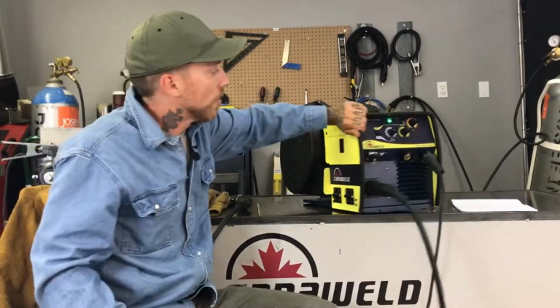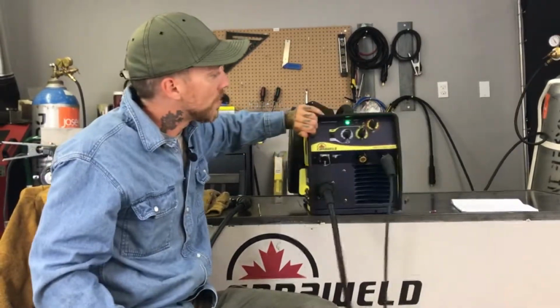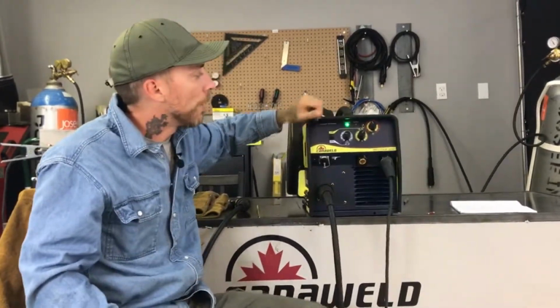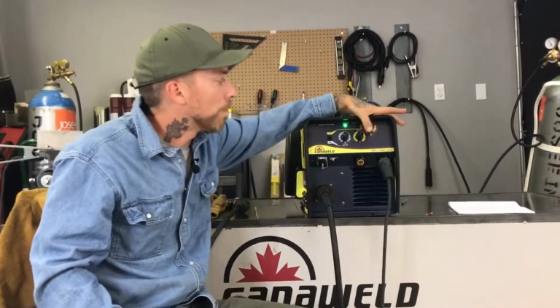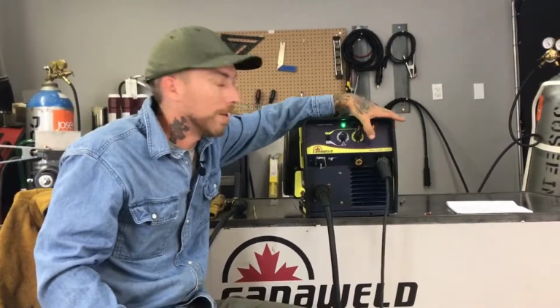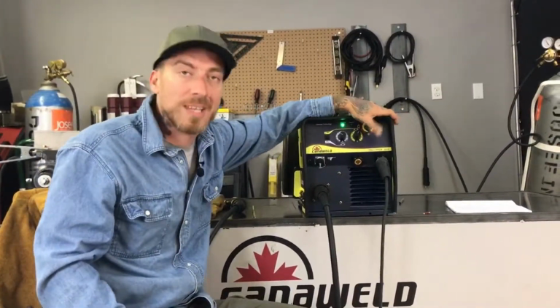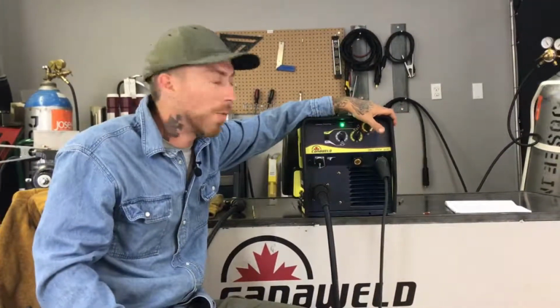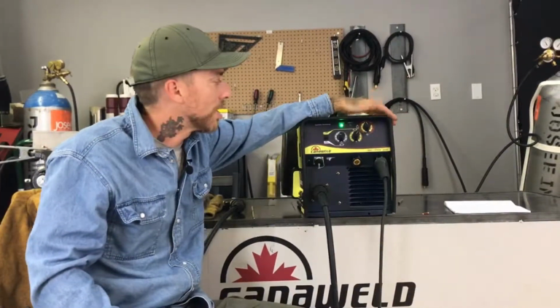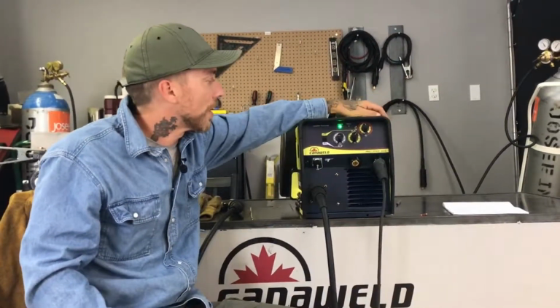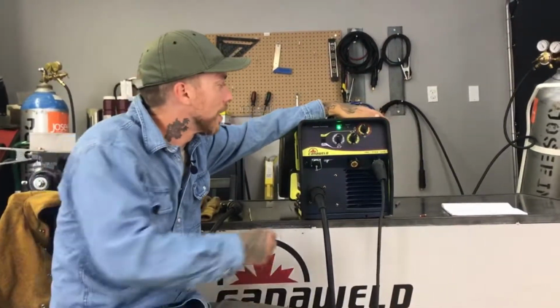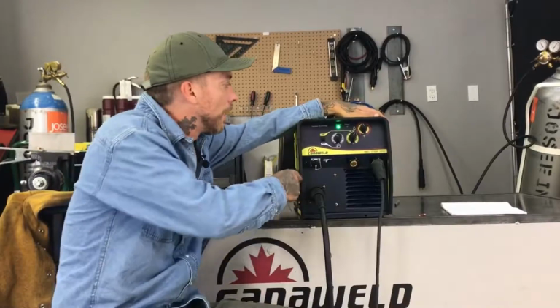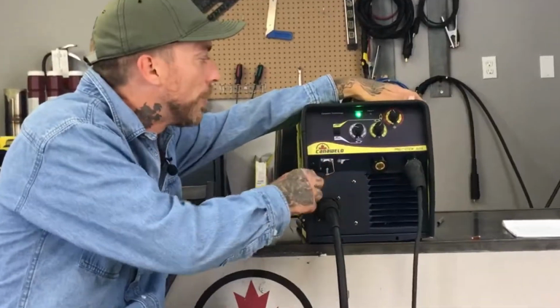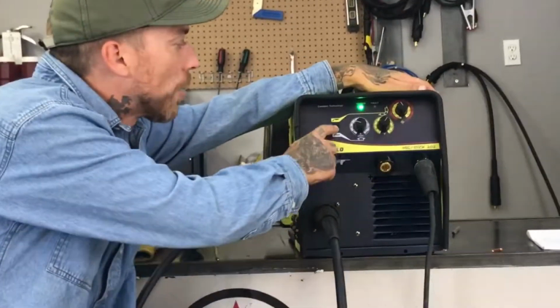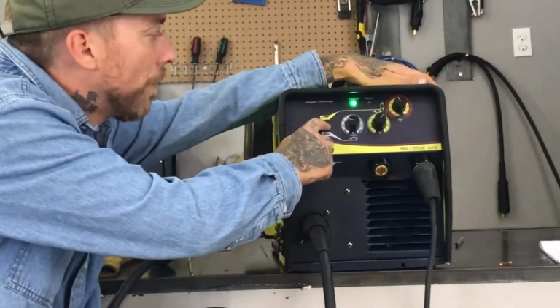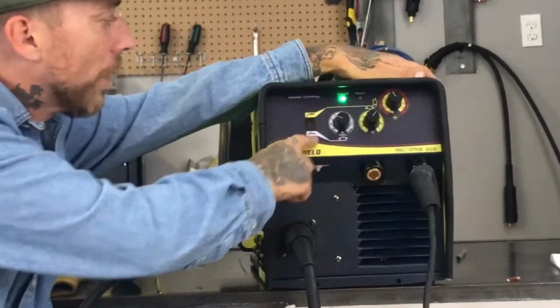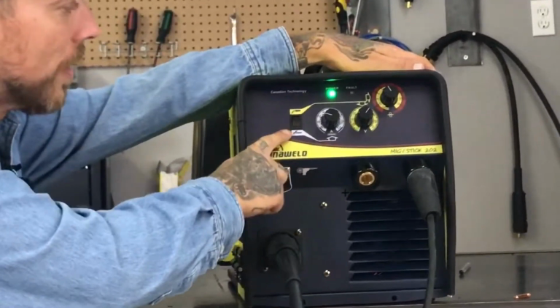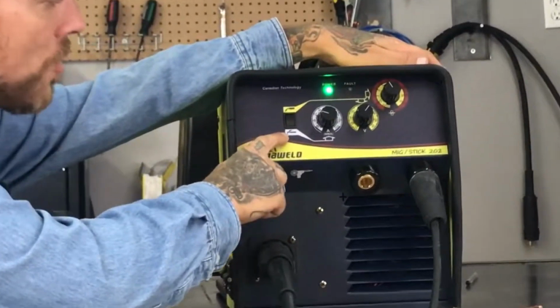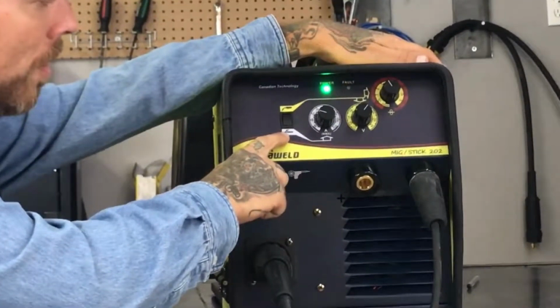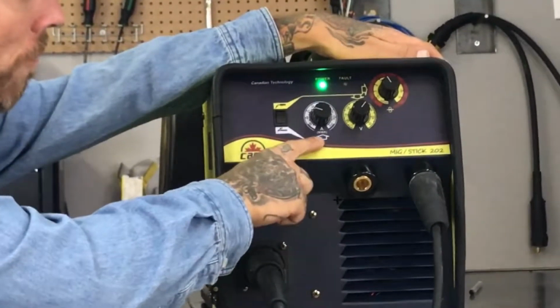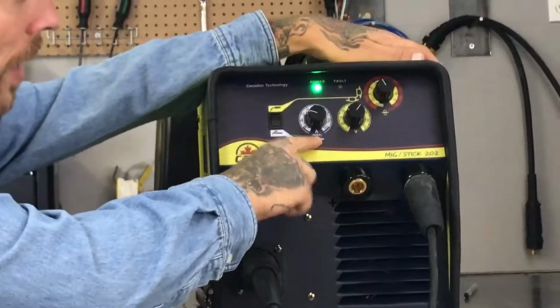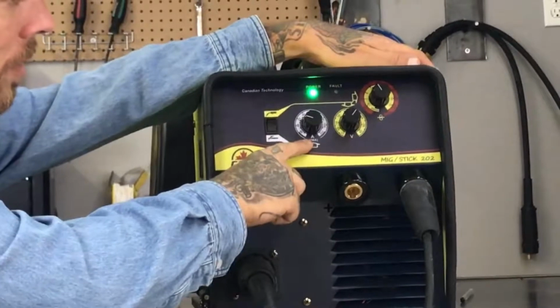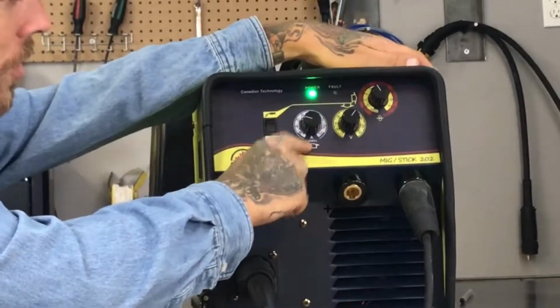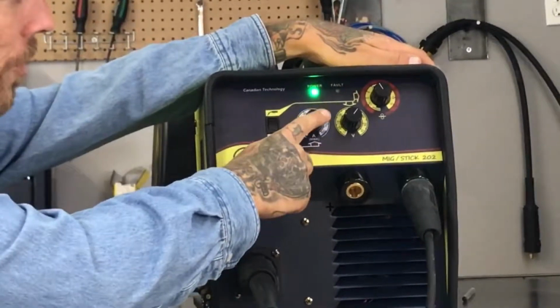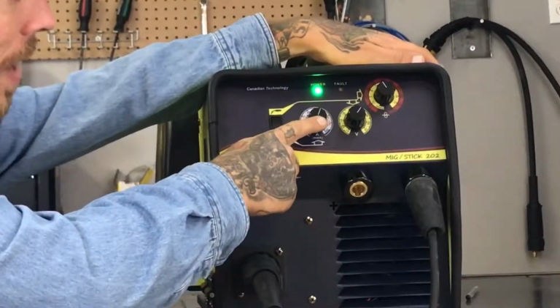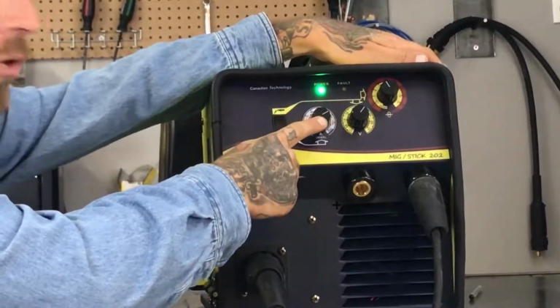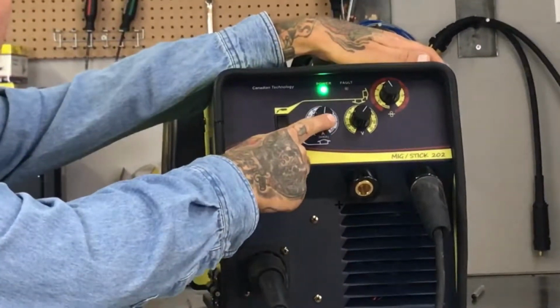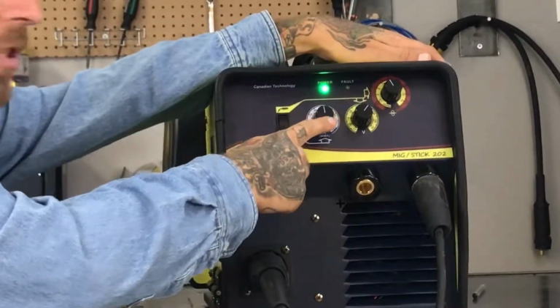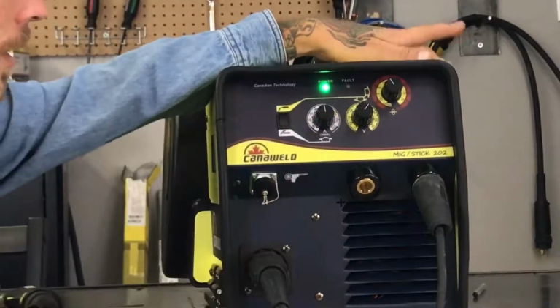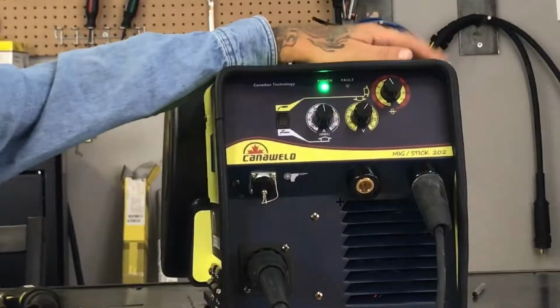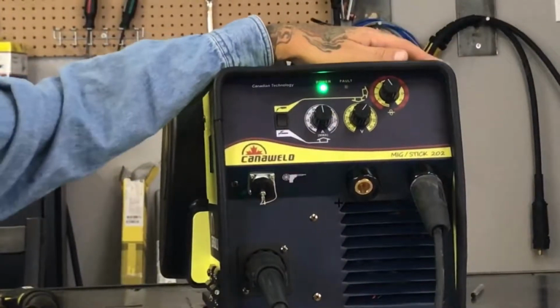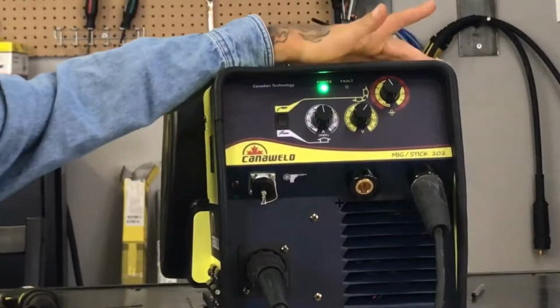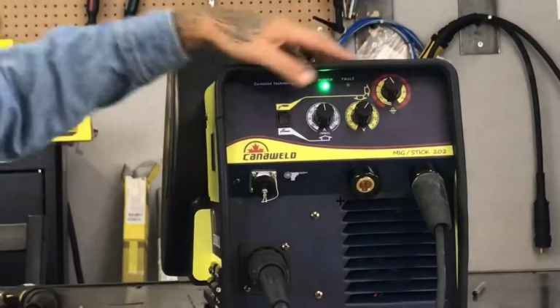This is a 200 amp MiG welder slash stick welder. If you want to be doing stick welding, just select this option here and follow the icon to your amperage — that's how you'll be adjusting your stick welding. Today we're going to be doing some MiG welding.